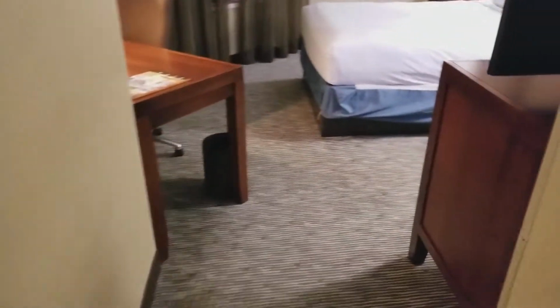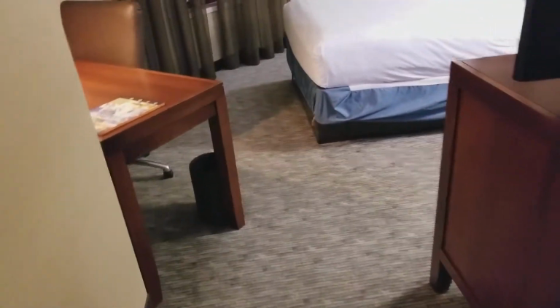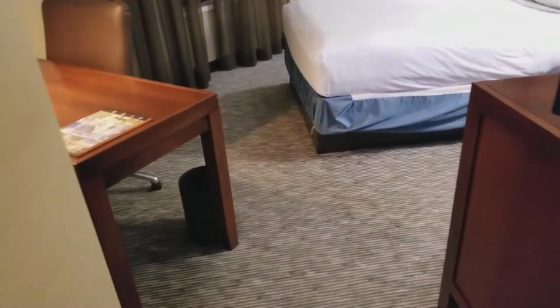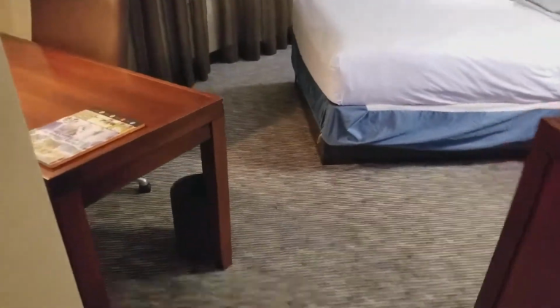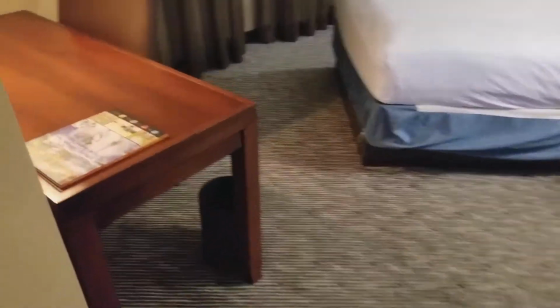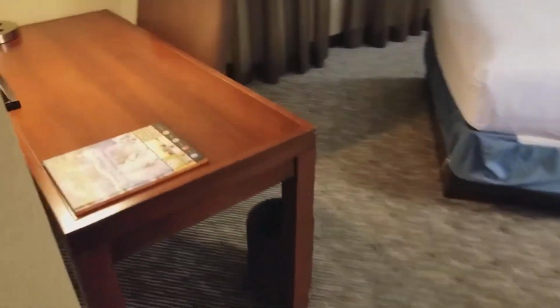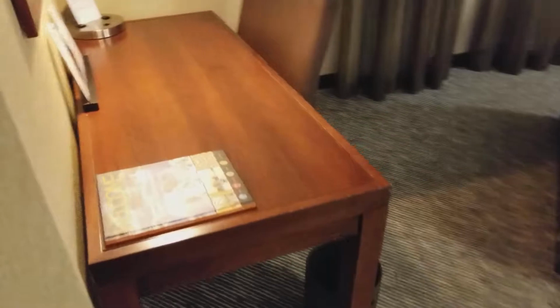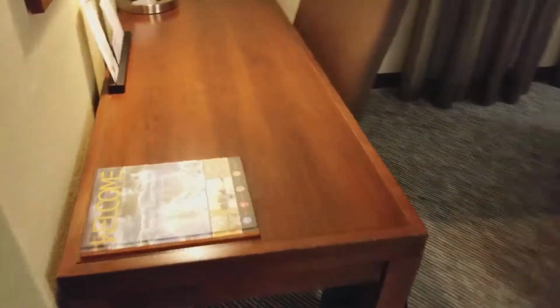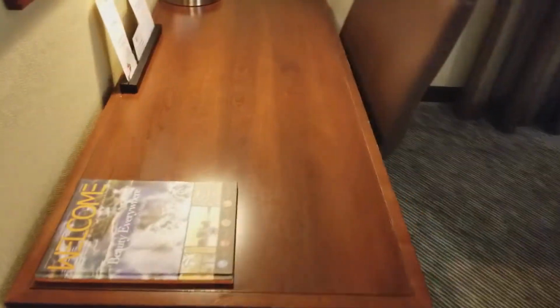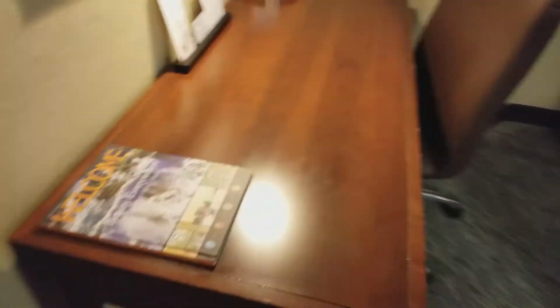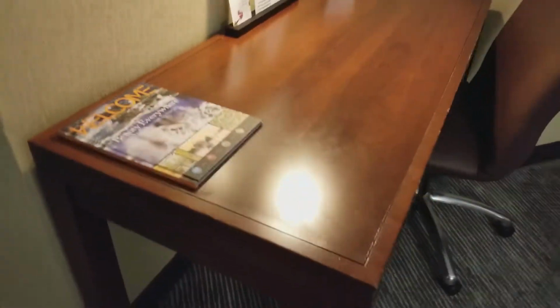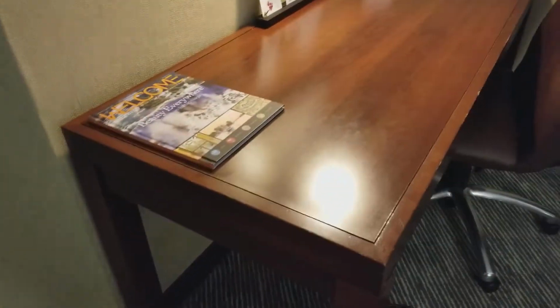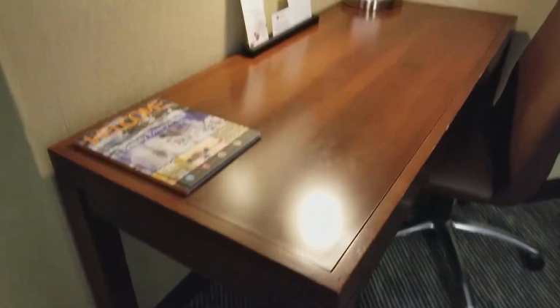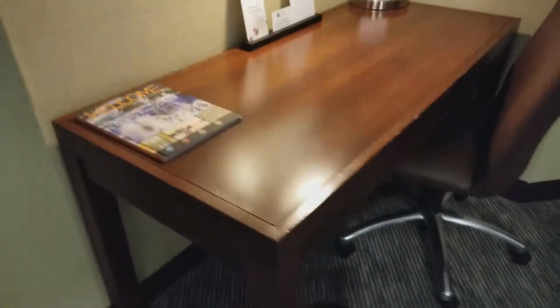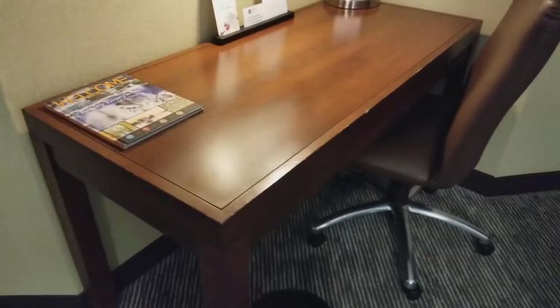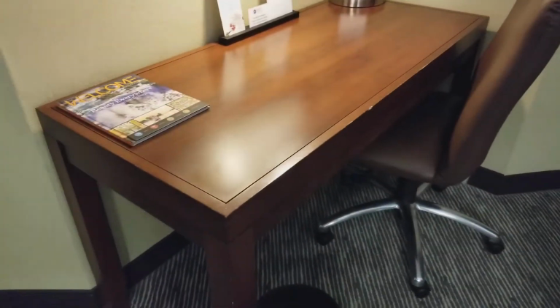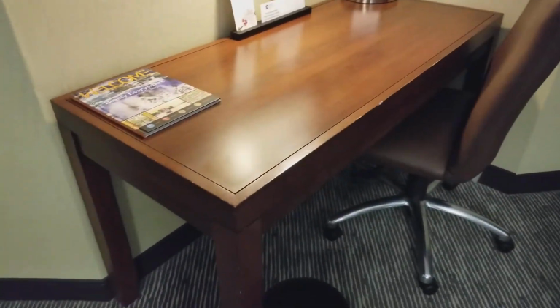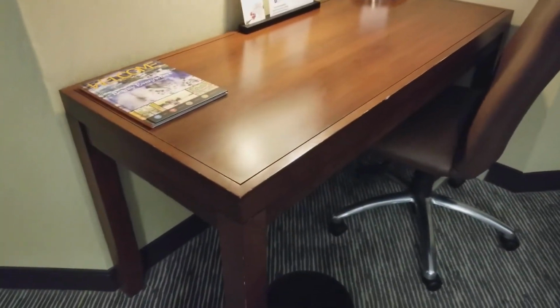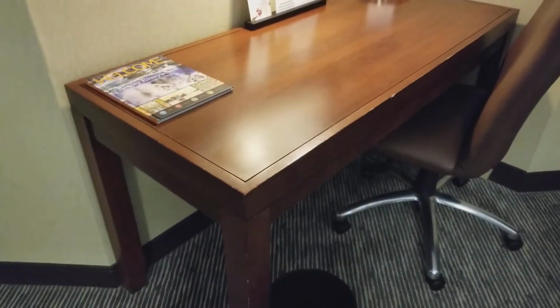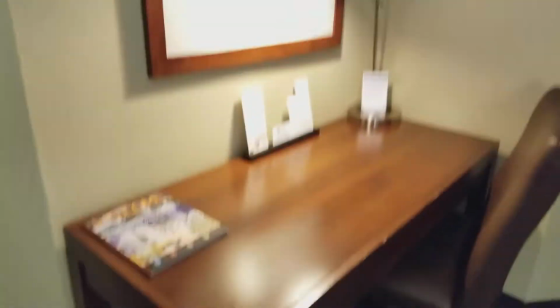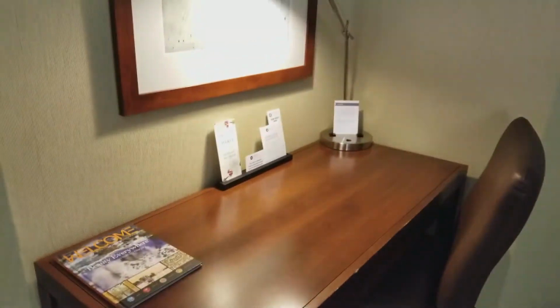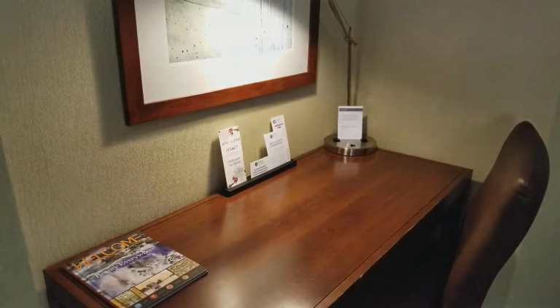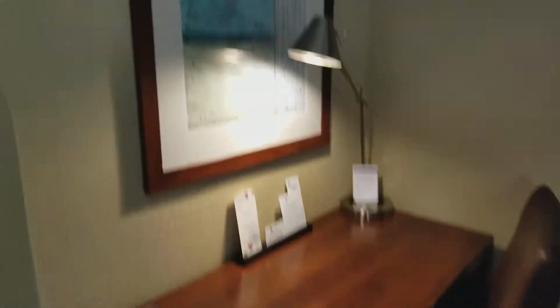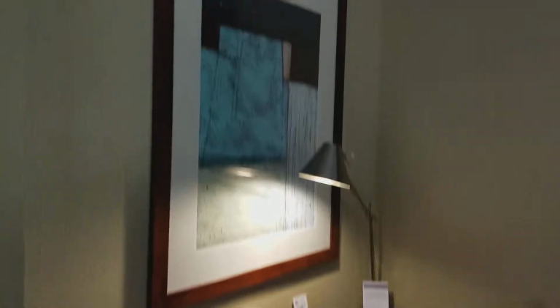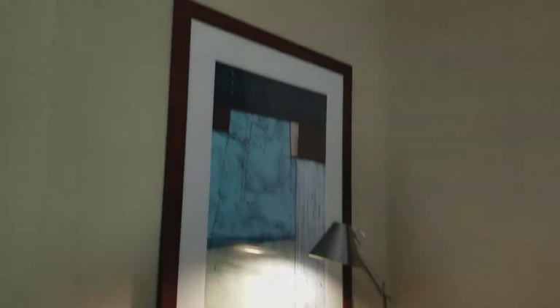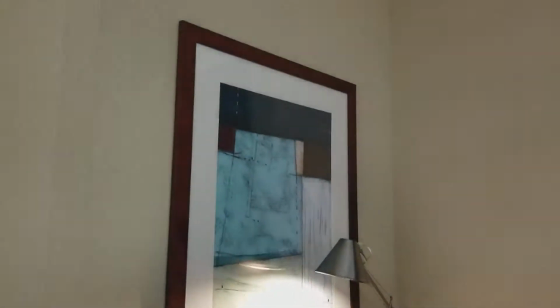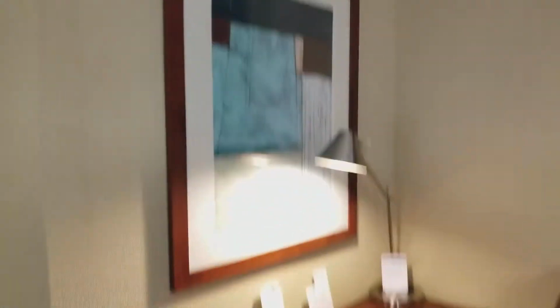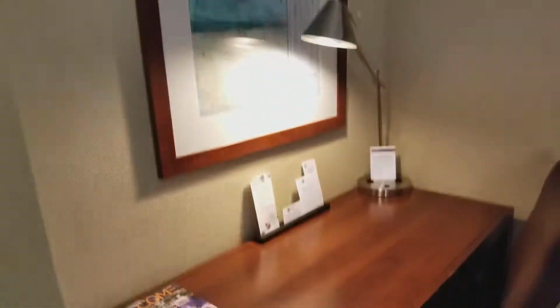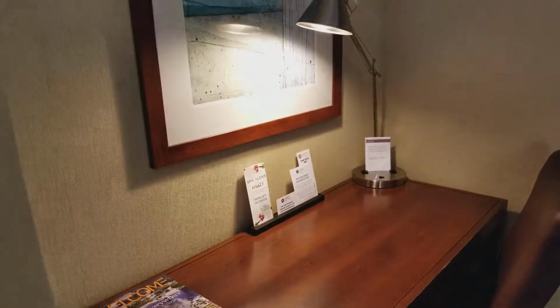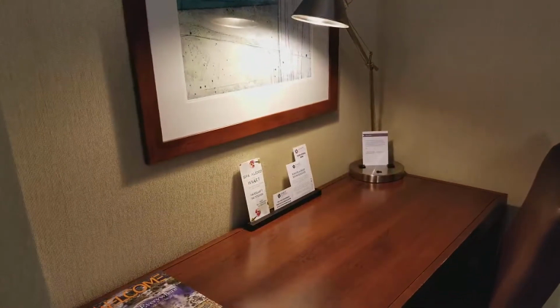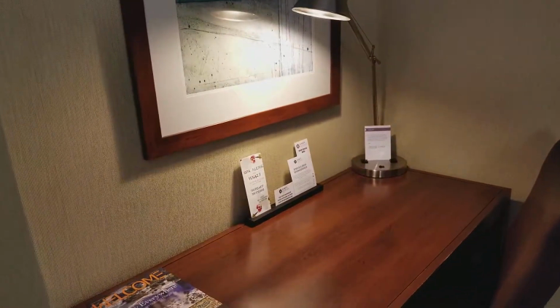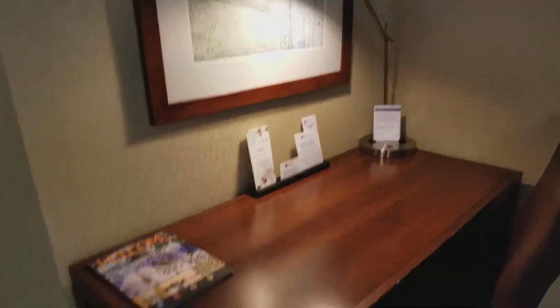Going to the bedroom area here. There is the desk. It's kind of a cool old wooden desk. Nice.